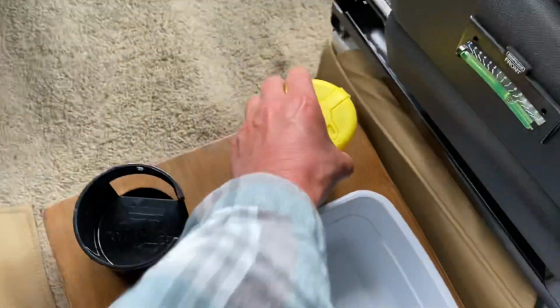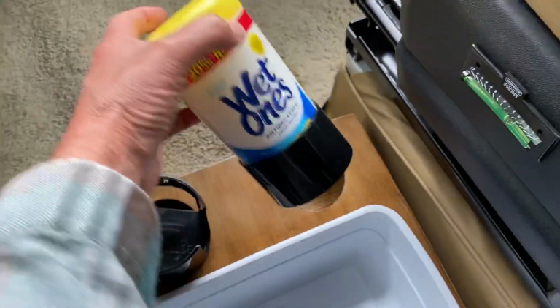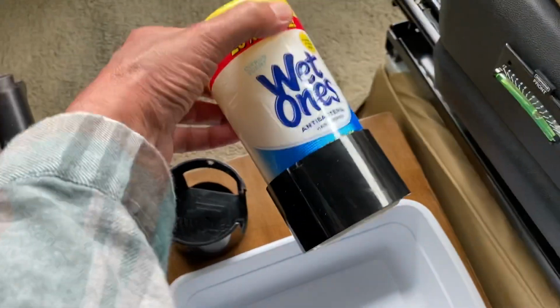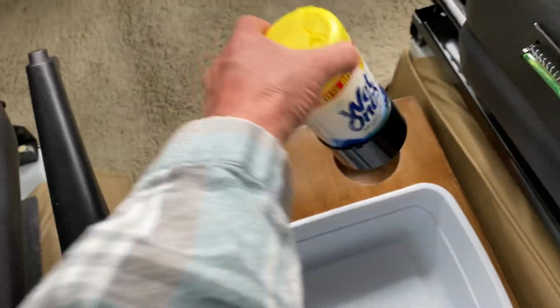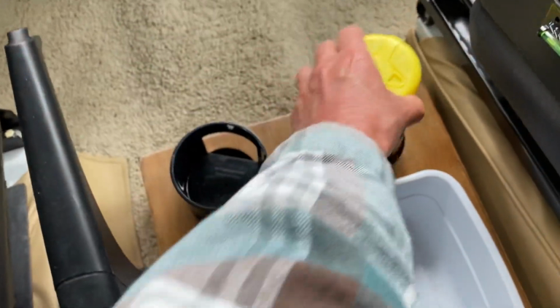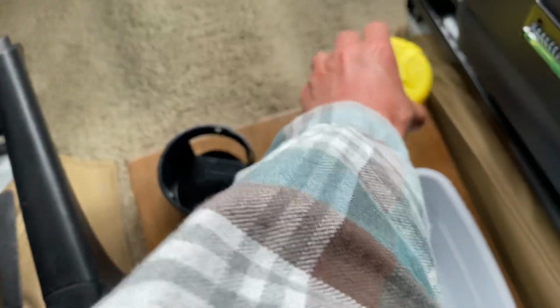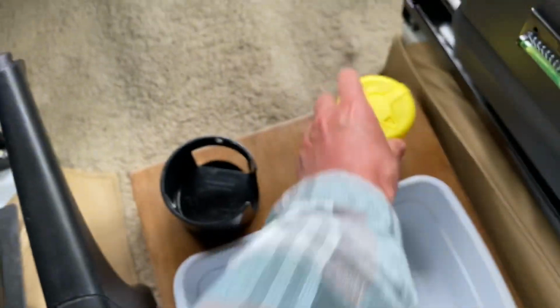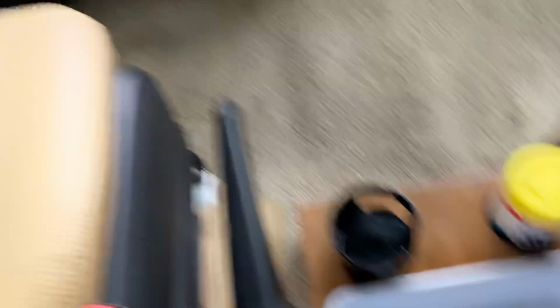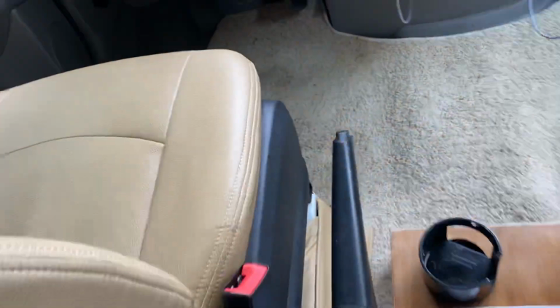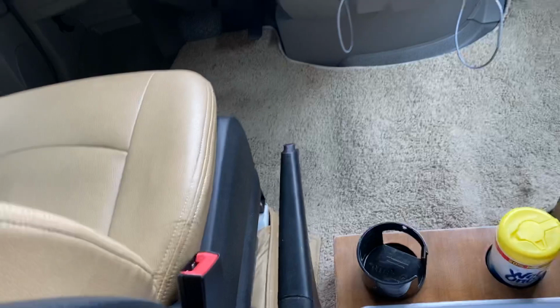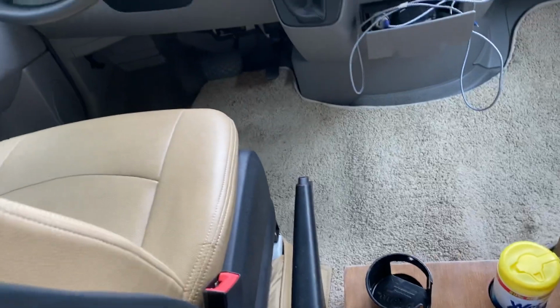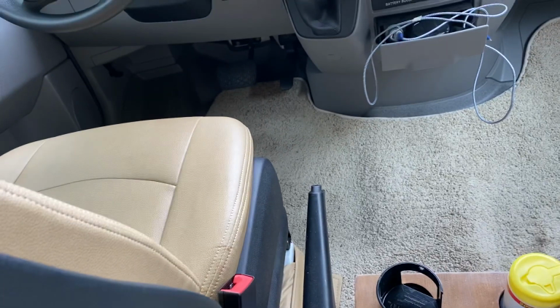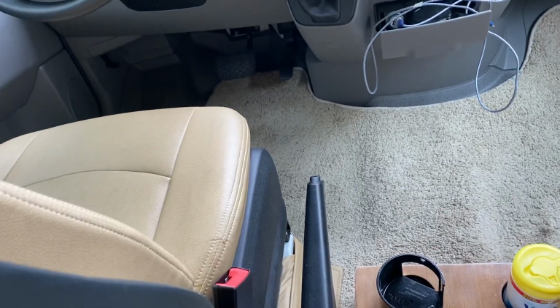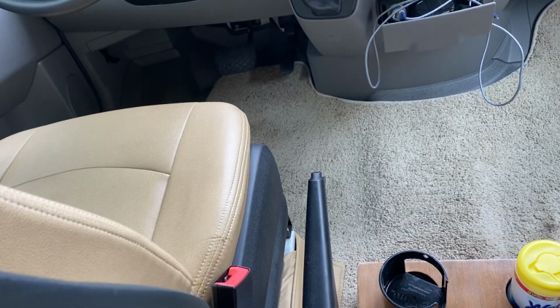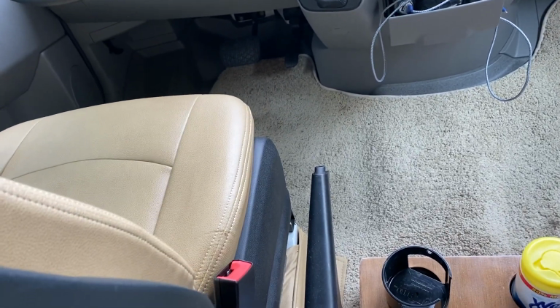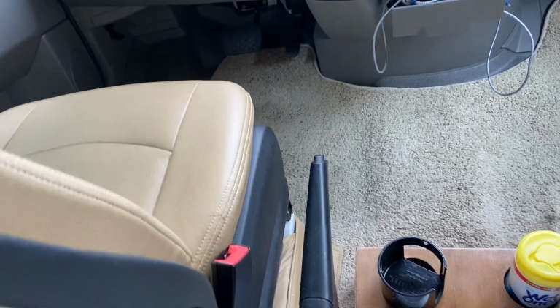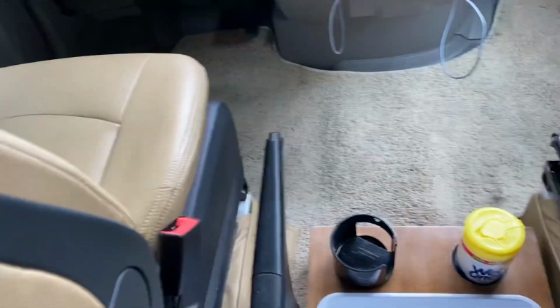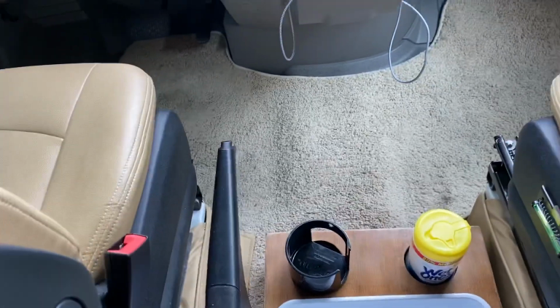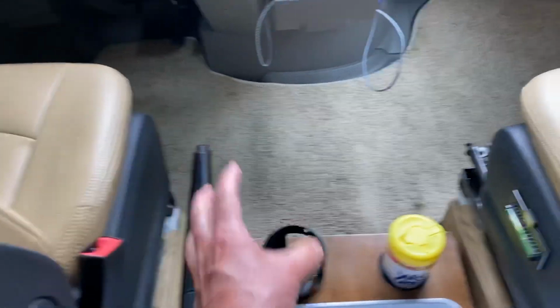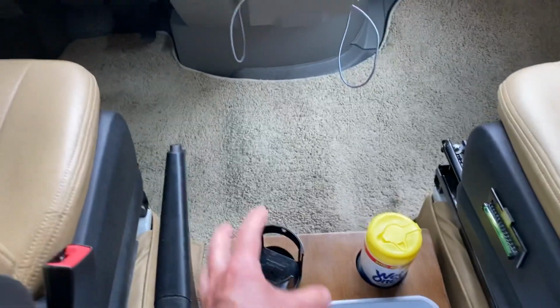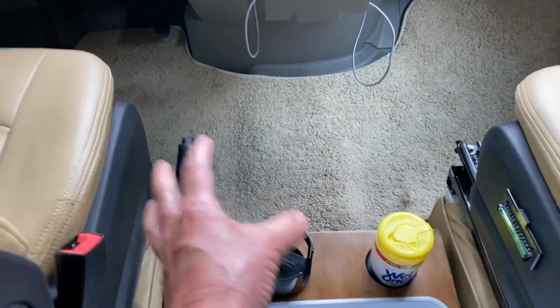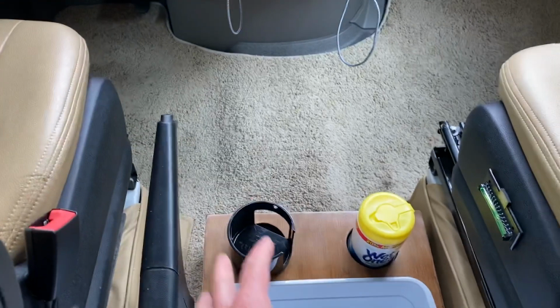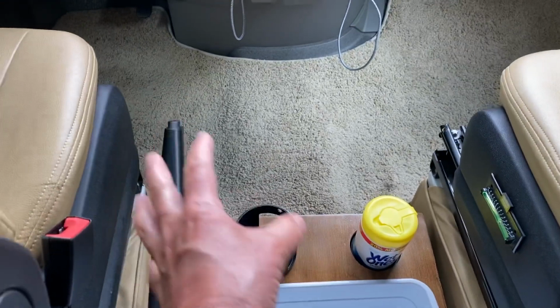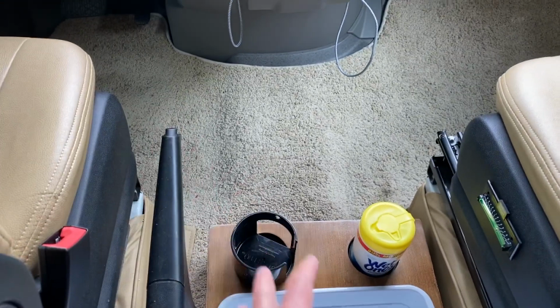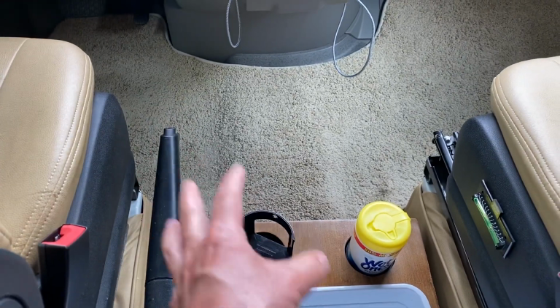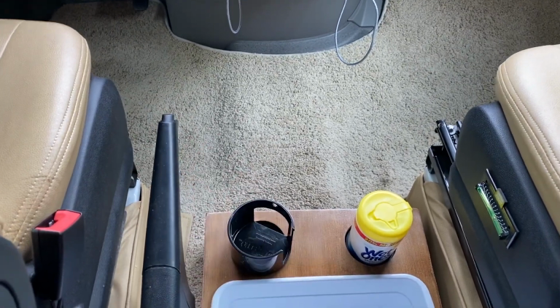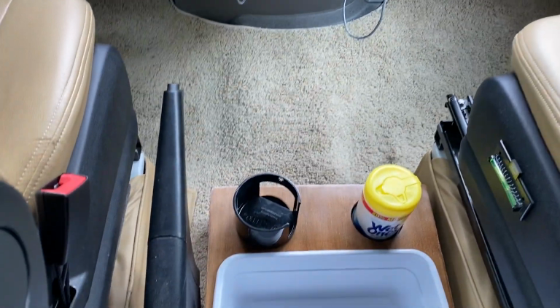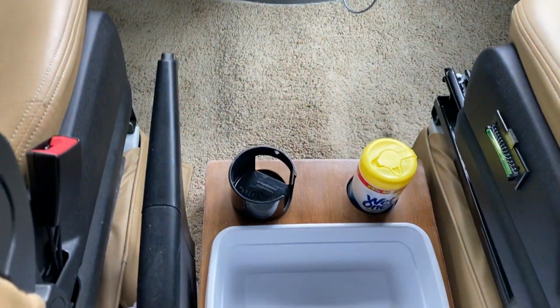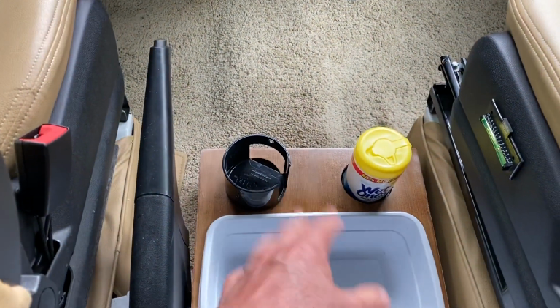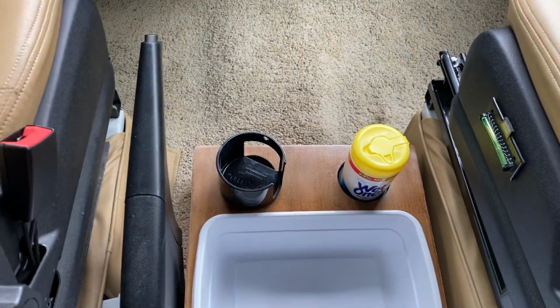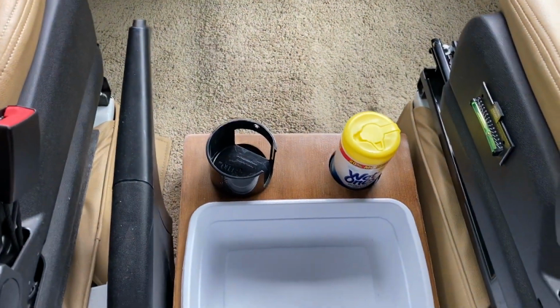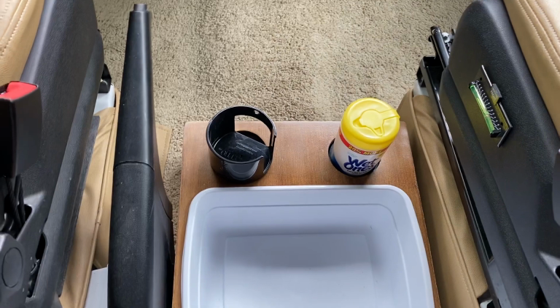Actually, one of them is over here on this side. But when I'm driving in my Winnebago View, I like to reach down to my right to get my soda, or my water, or whatever I have in there.